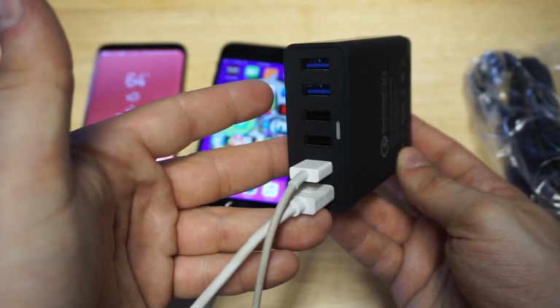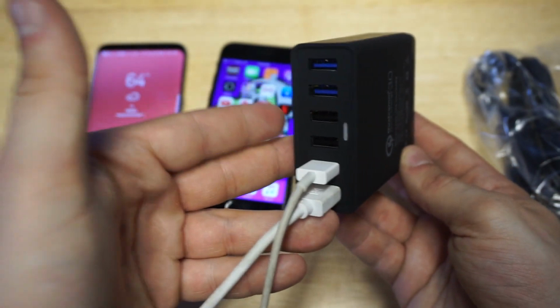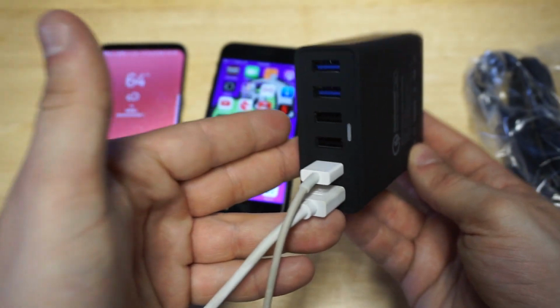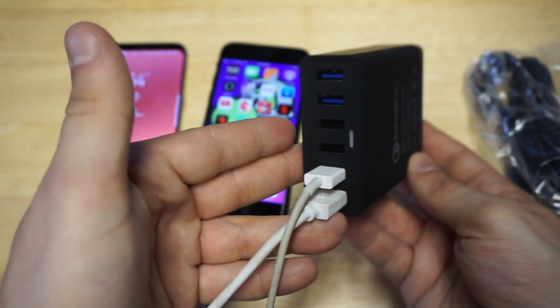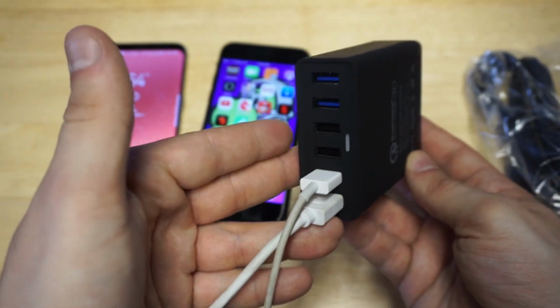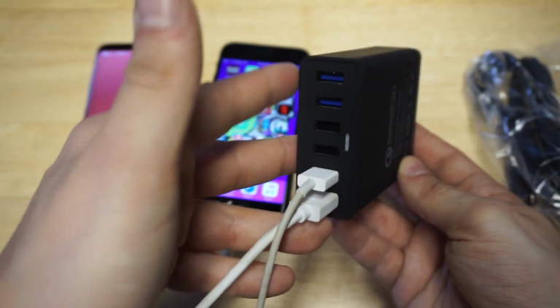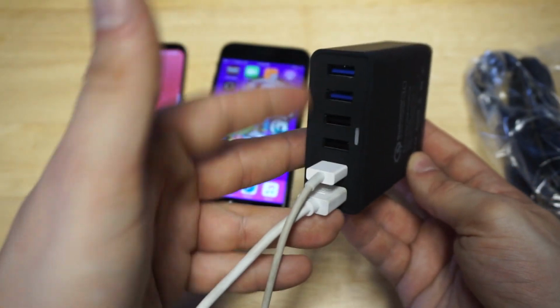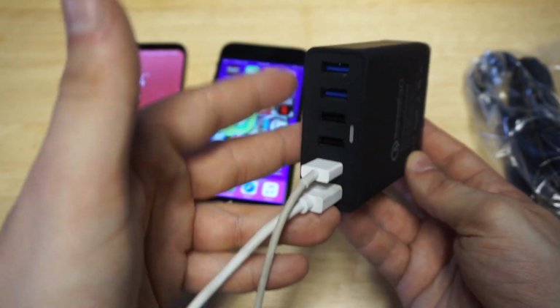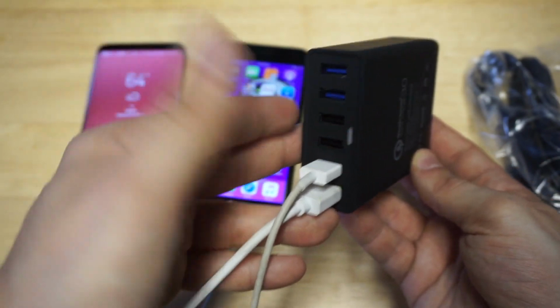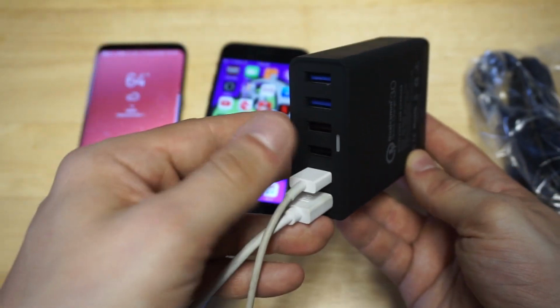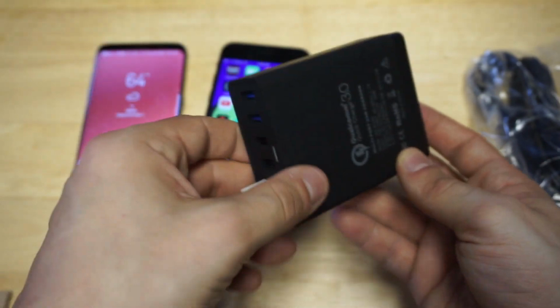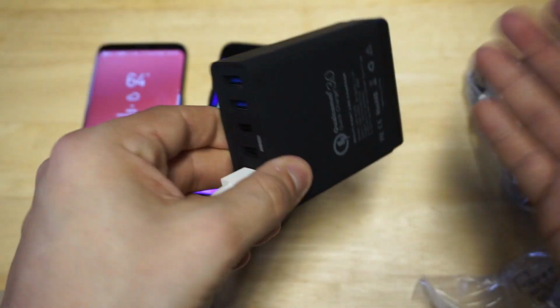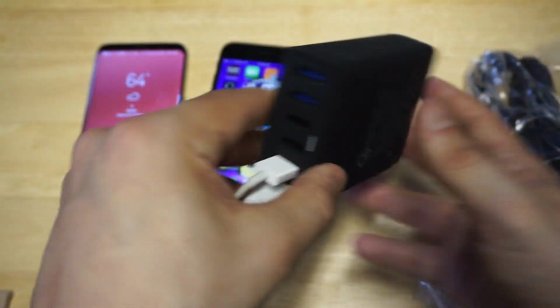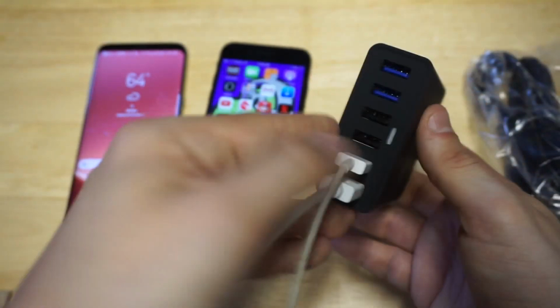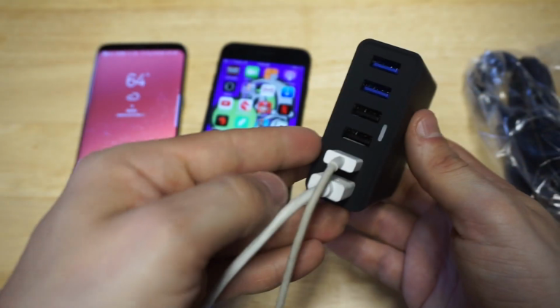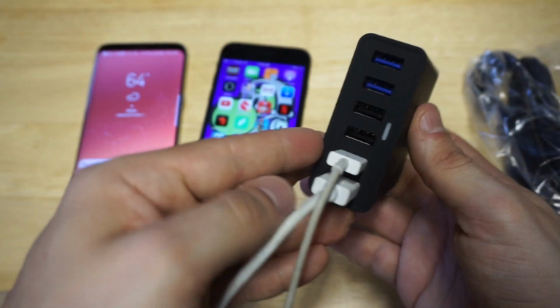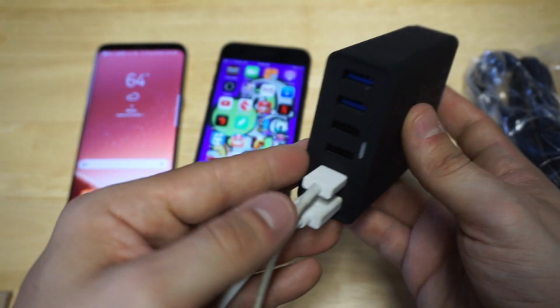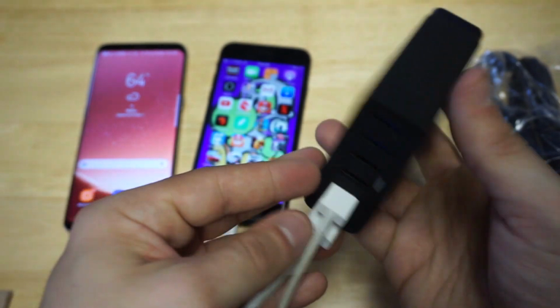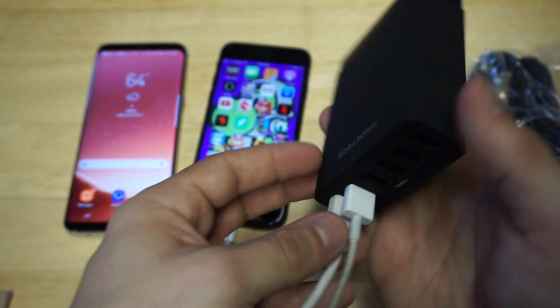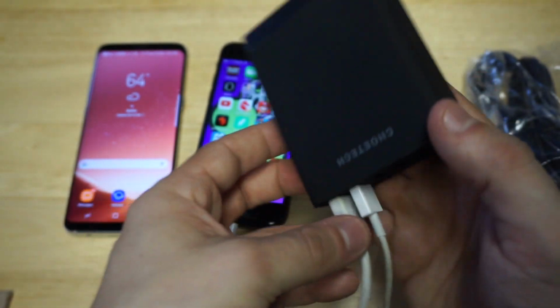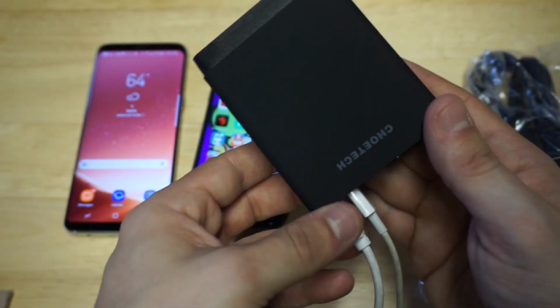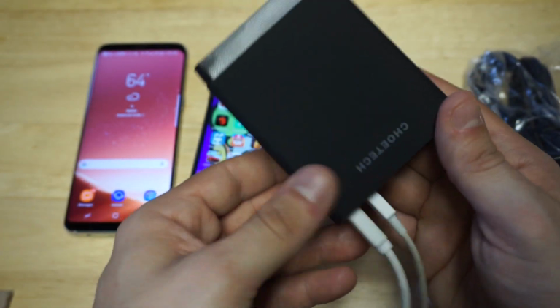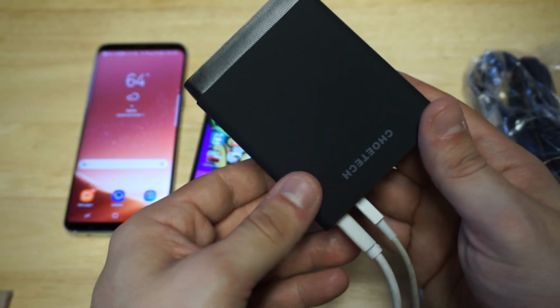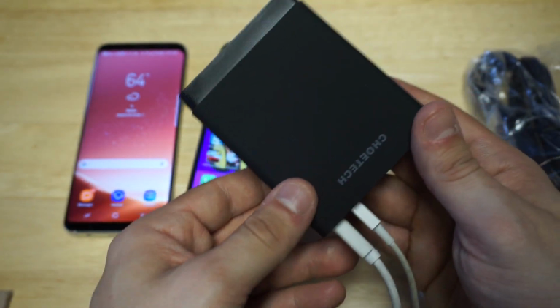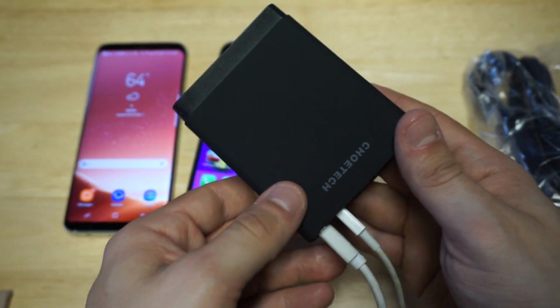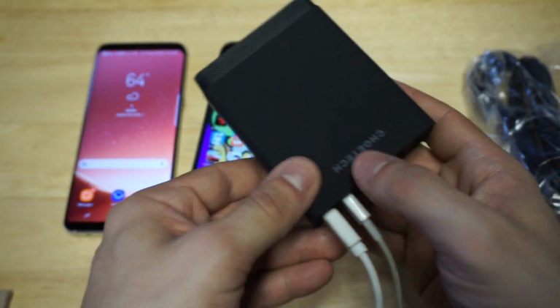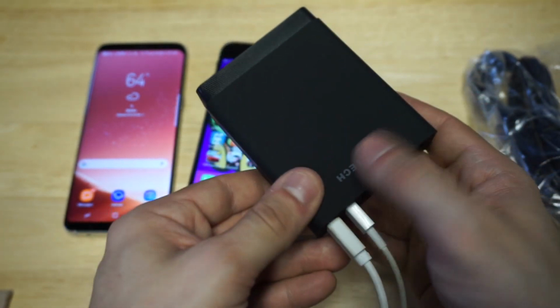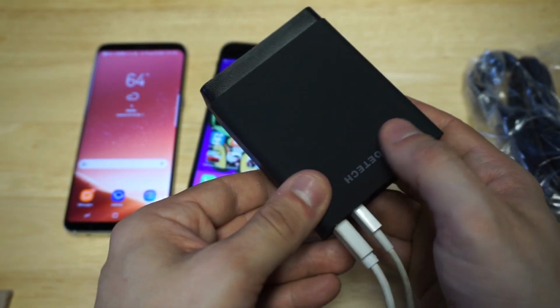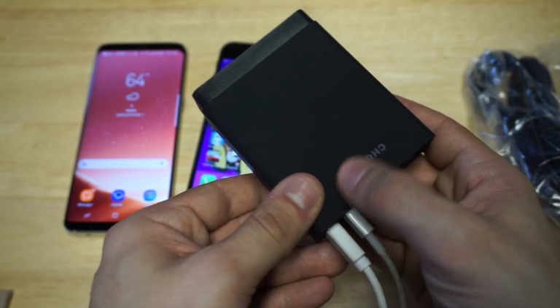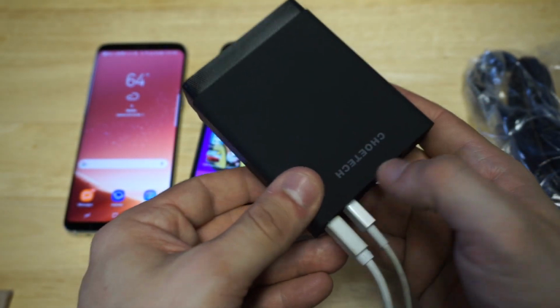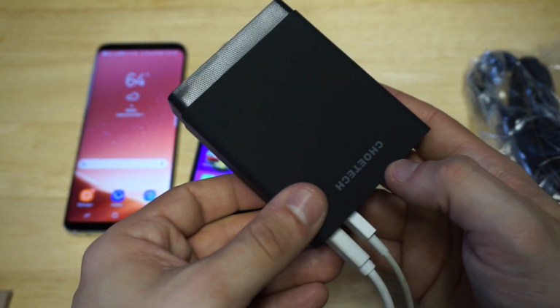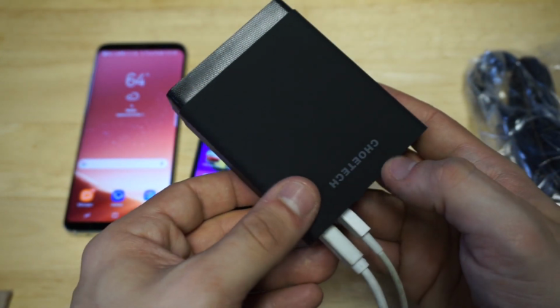You can pretty much charge anything in here — if it's an iPhone or an Android phone, a tablet or an iPad, you could pretty much get it all going on here. You've got some of the branding right here for Chiotek.